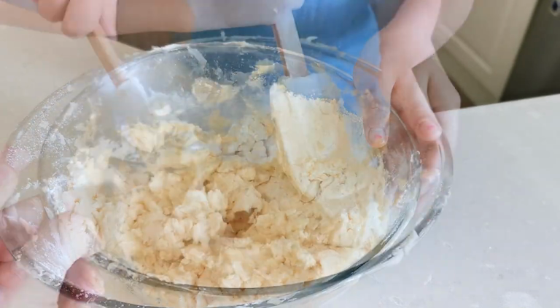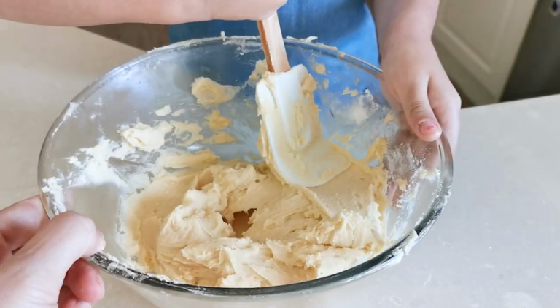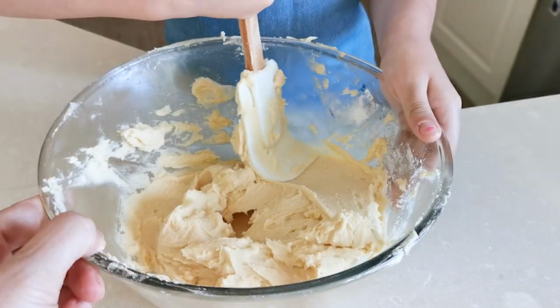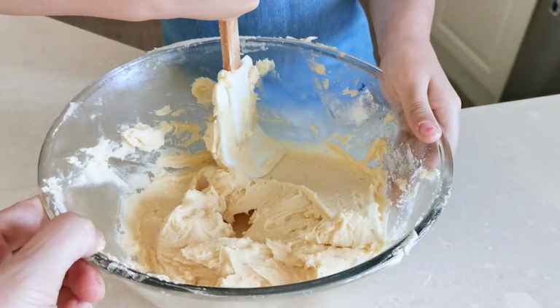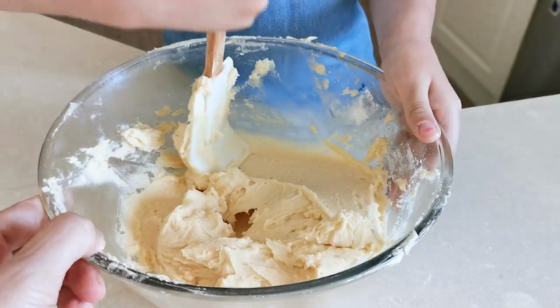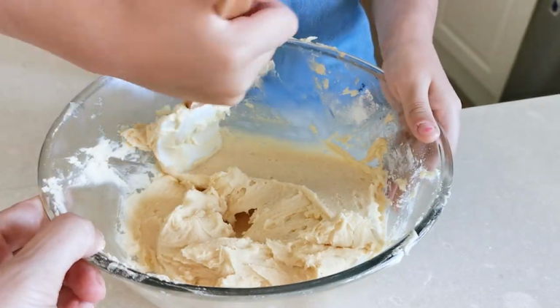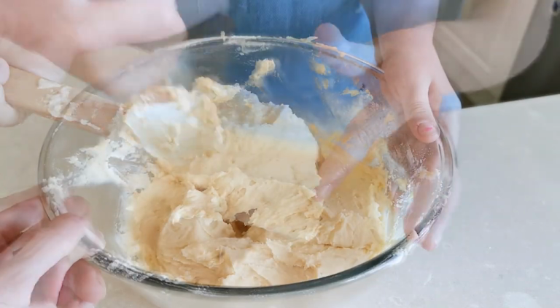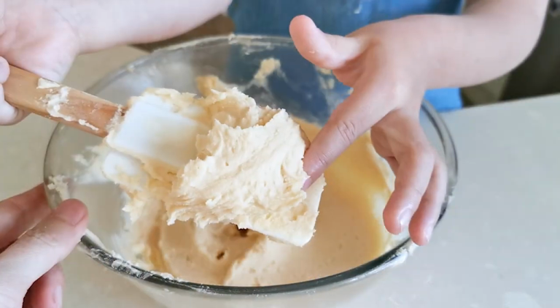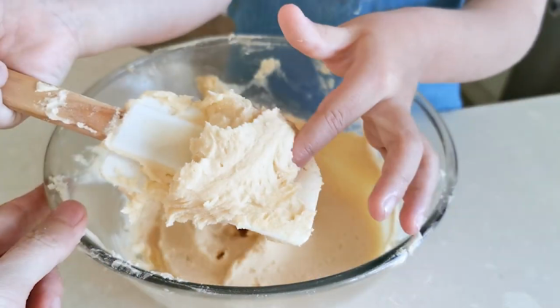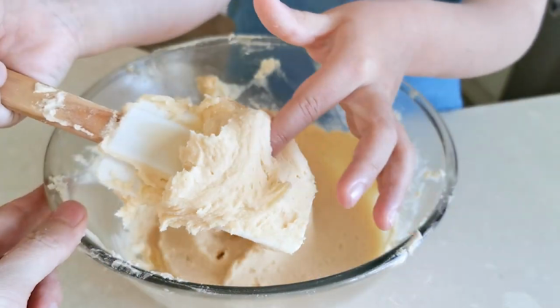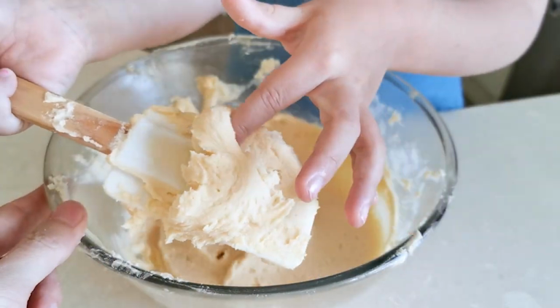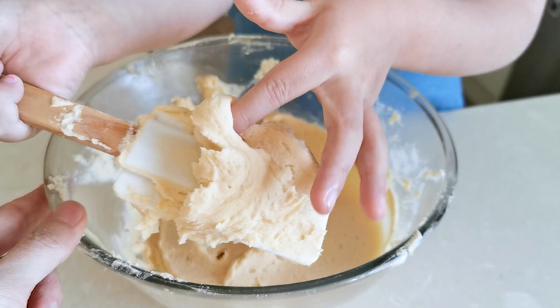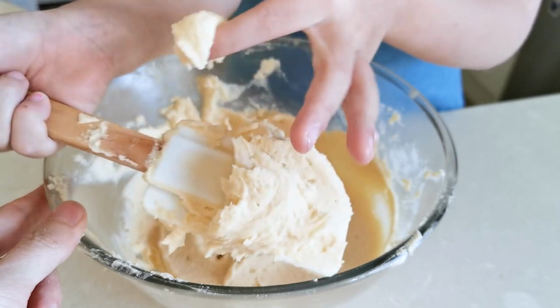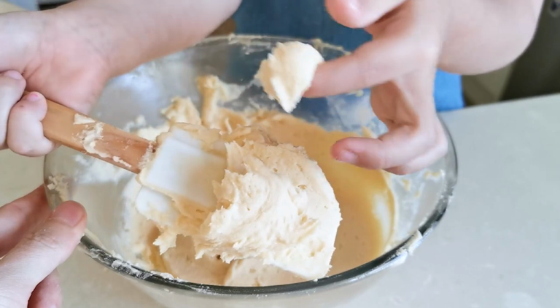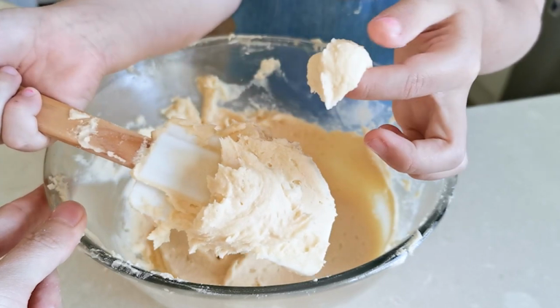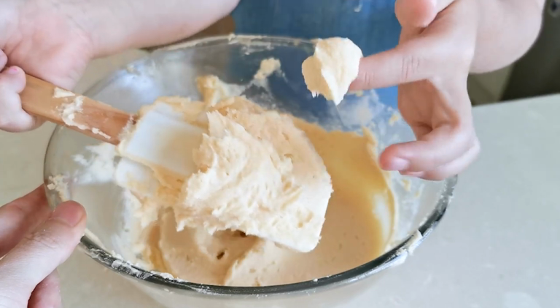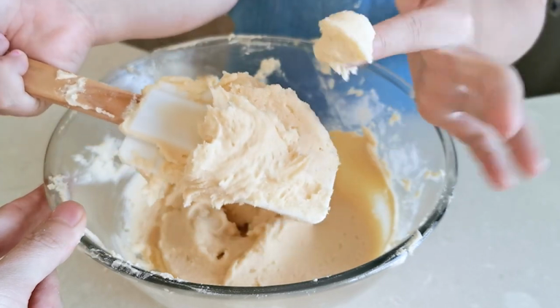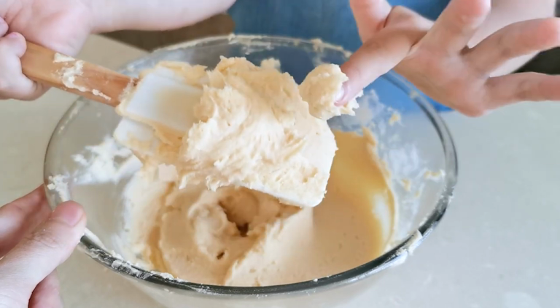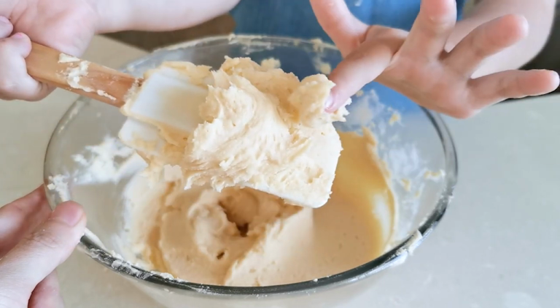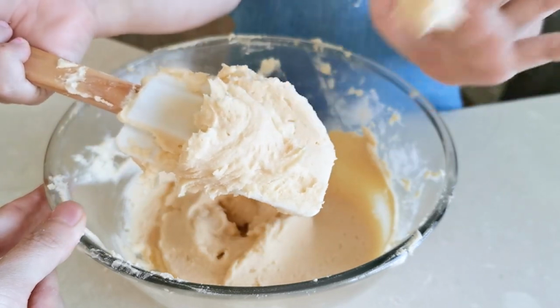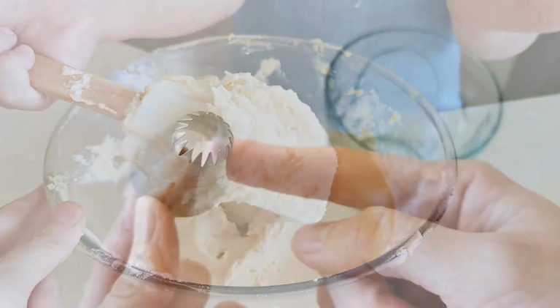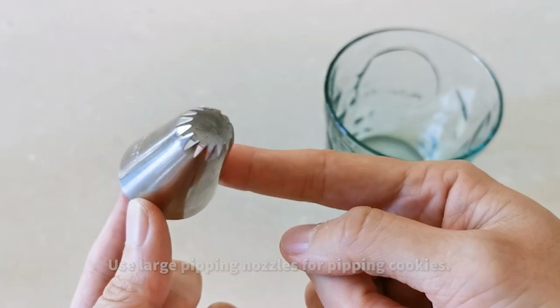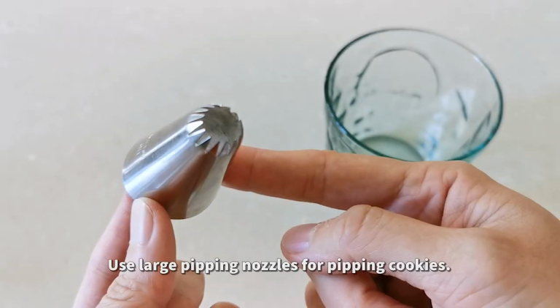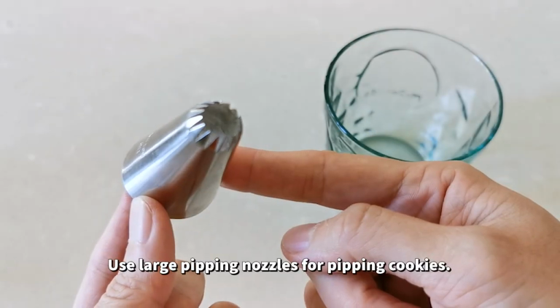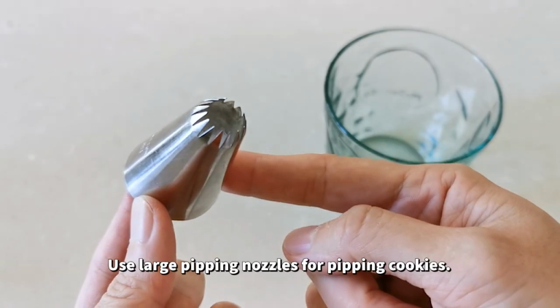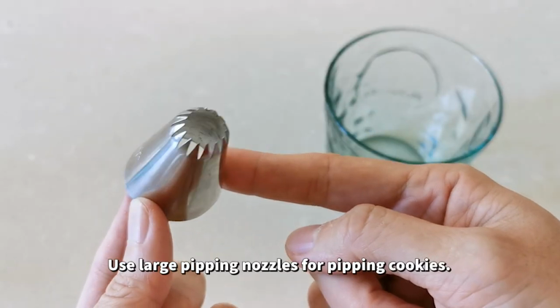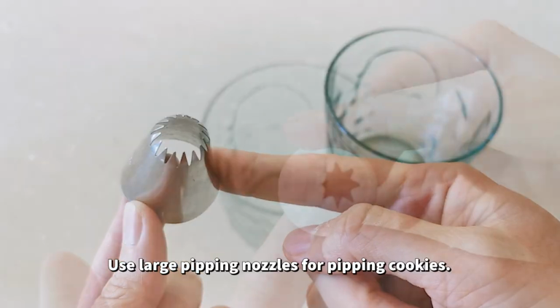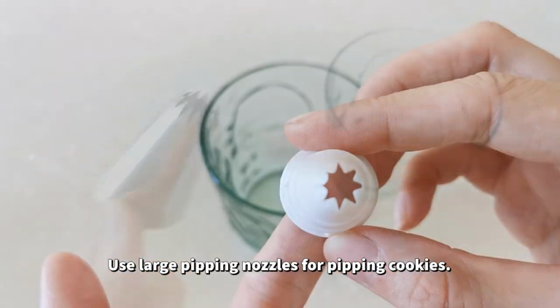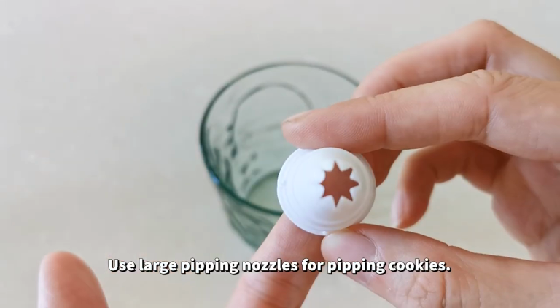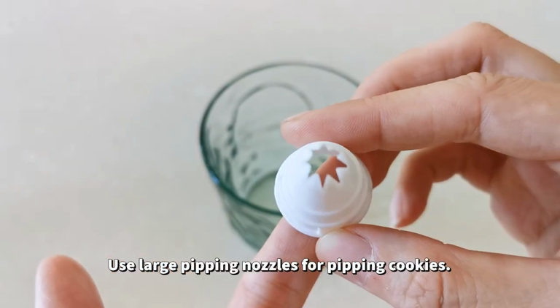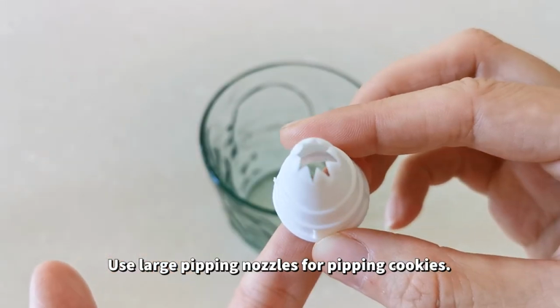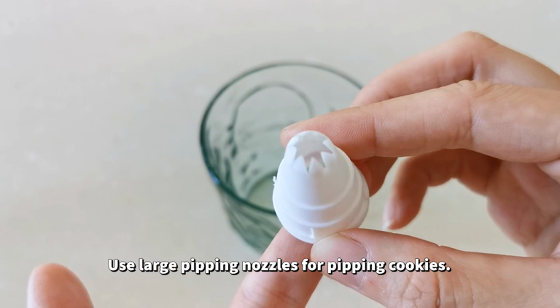Now the cookie dough is ready and it should be this smooth. If your dough is very smooth, it will be very easy to pipe.